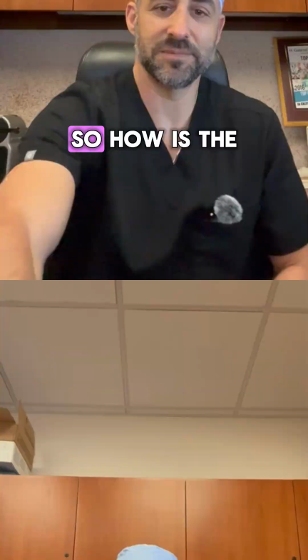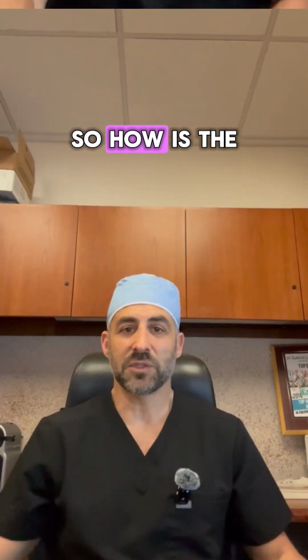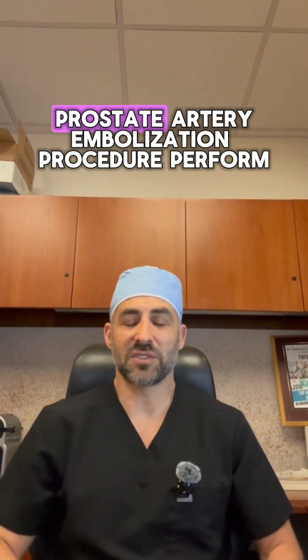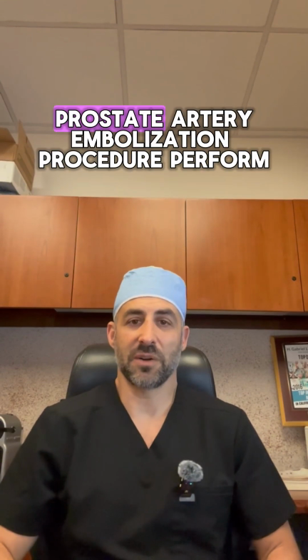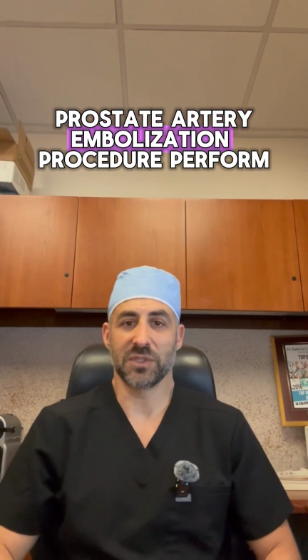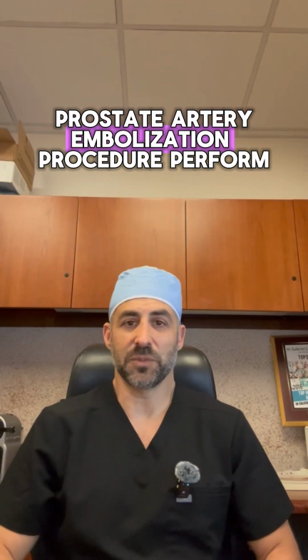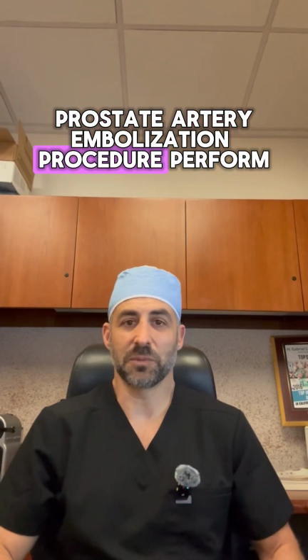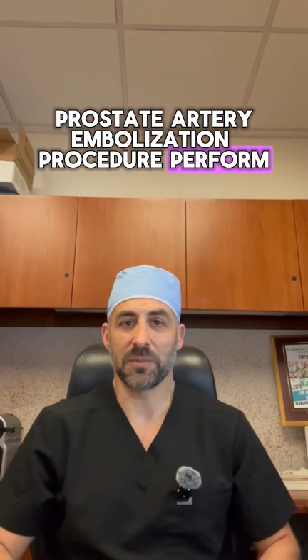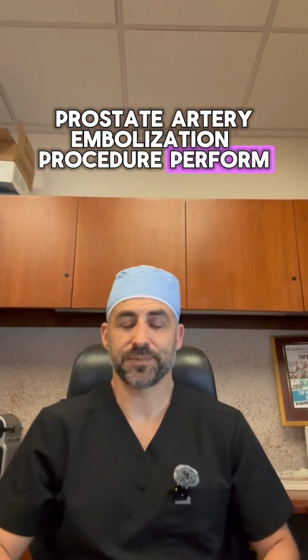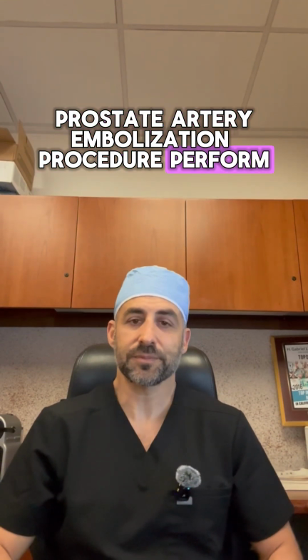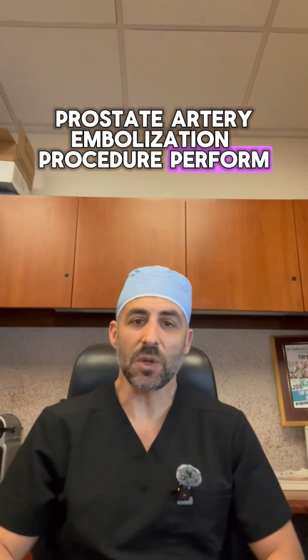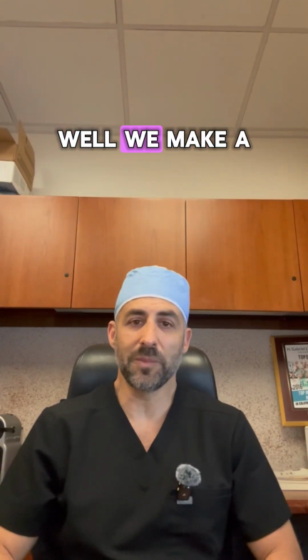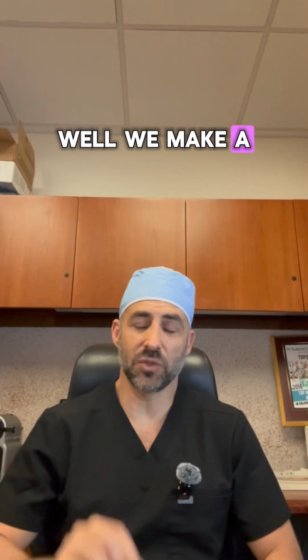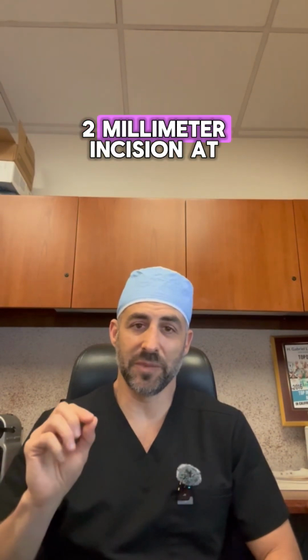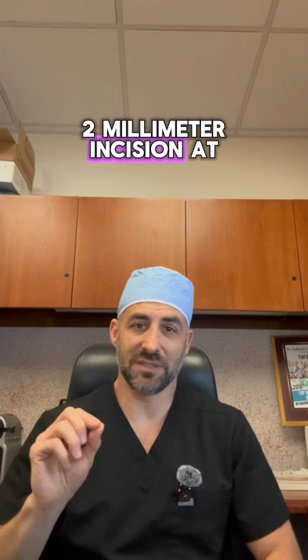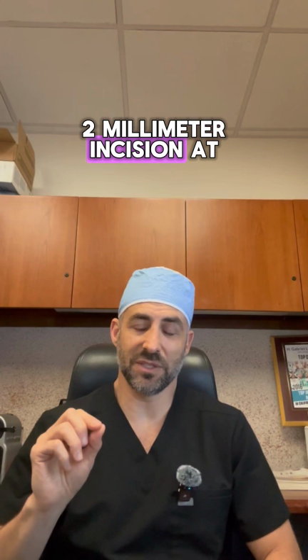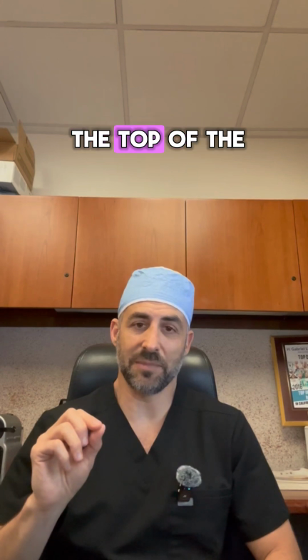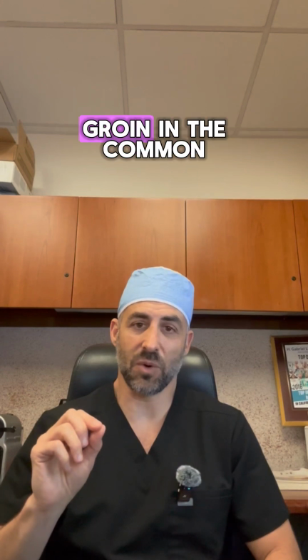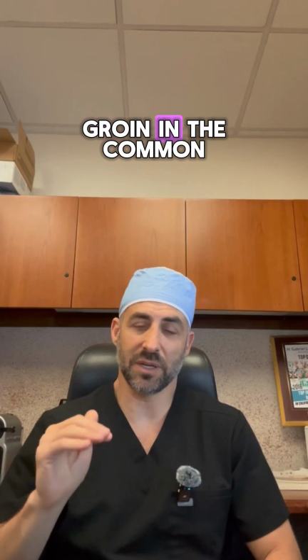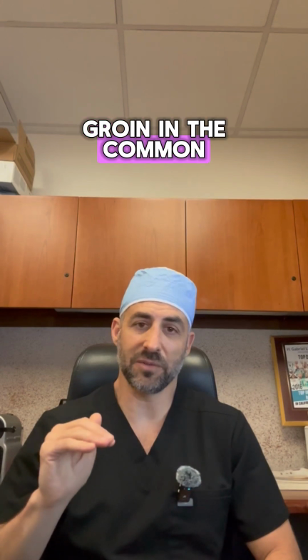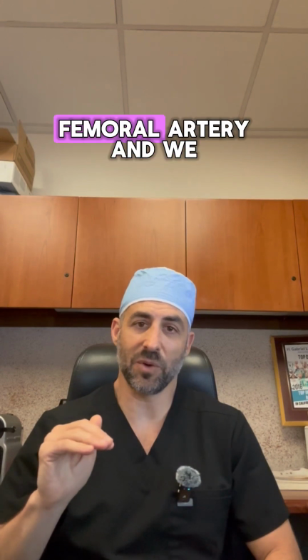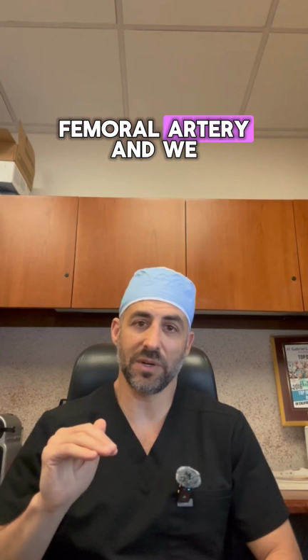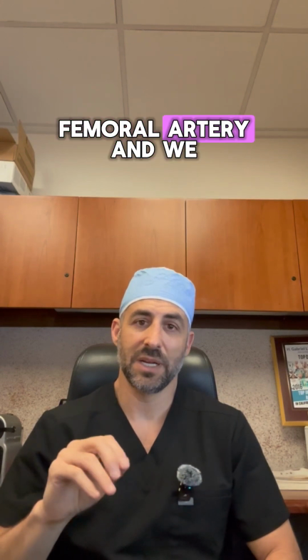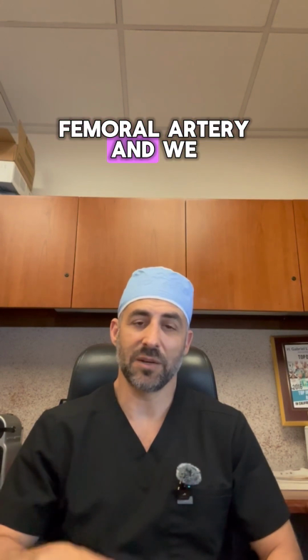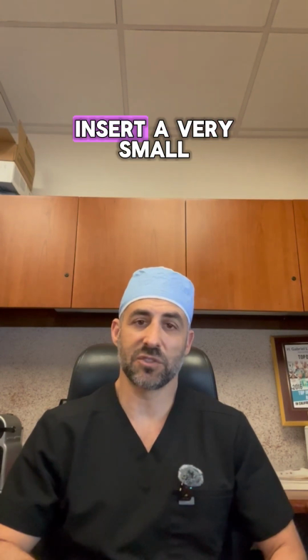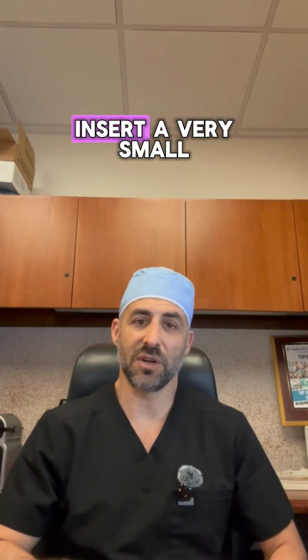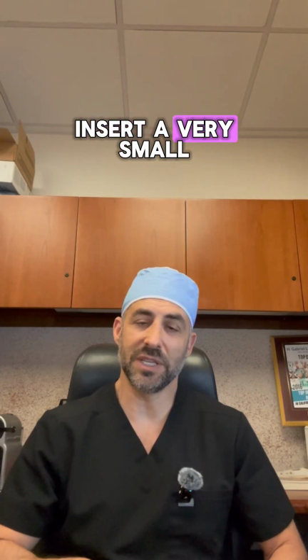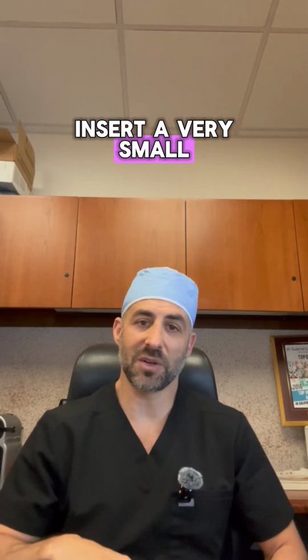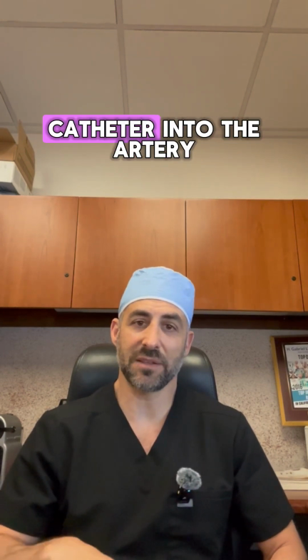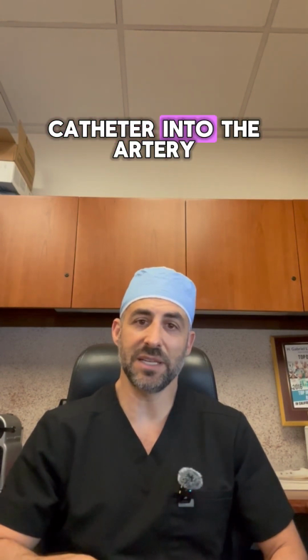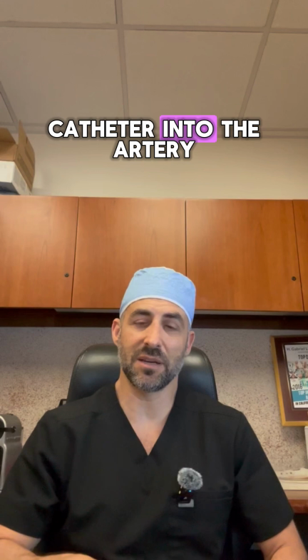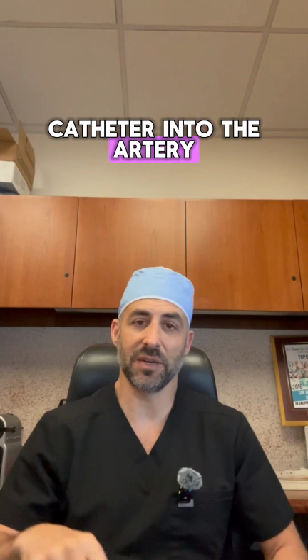So how is the prostate artery embolization procedure performed? We make a two millimeter incision at the top of the groin in the common femoral artery and we insert a very small catheter into the artery.